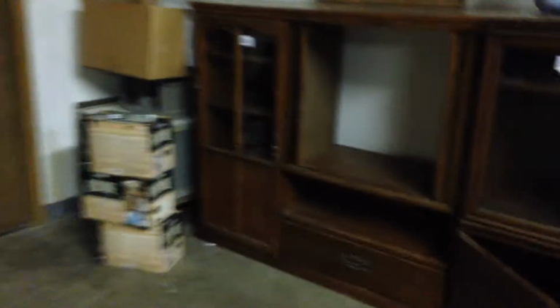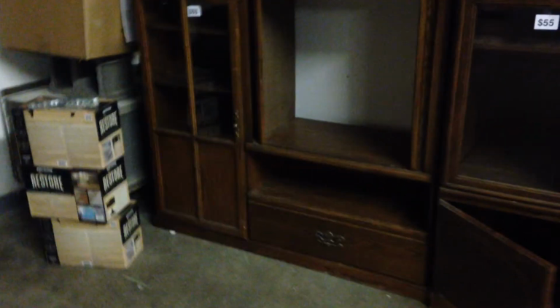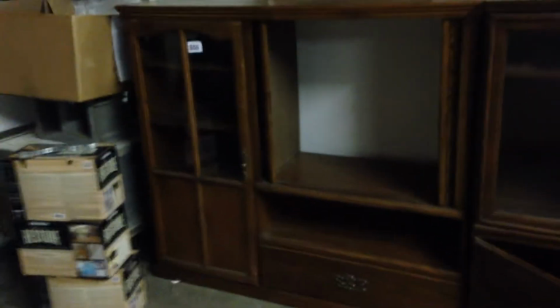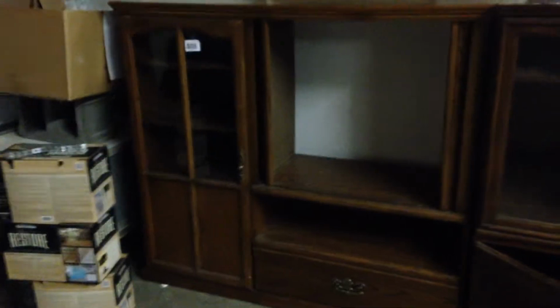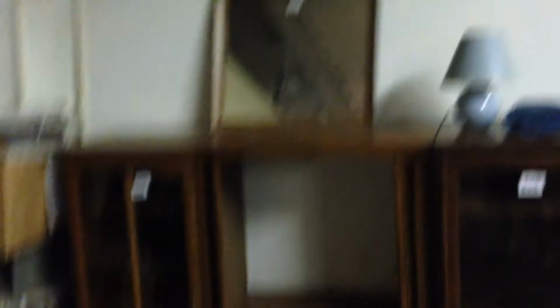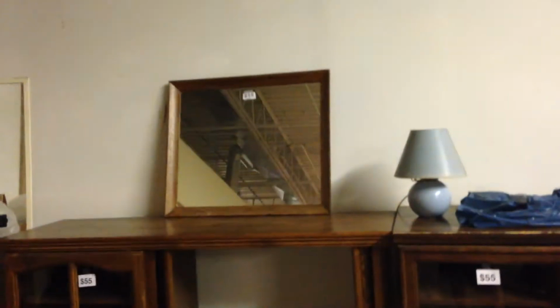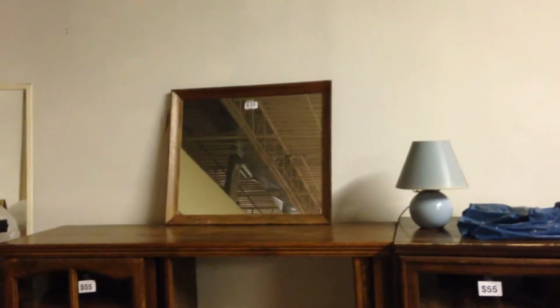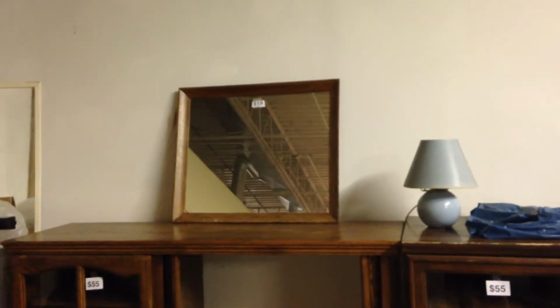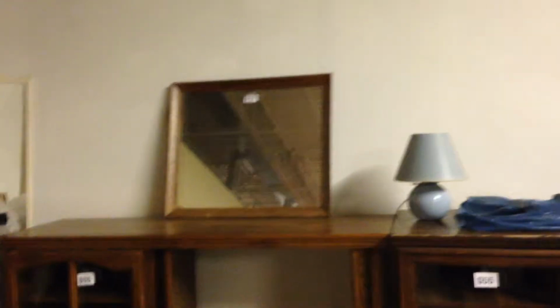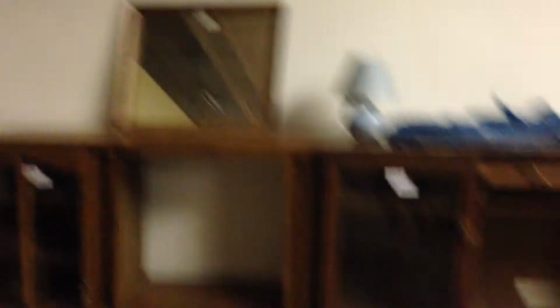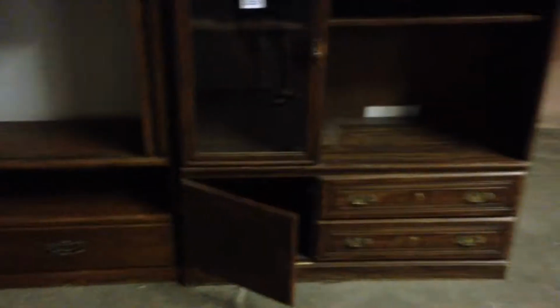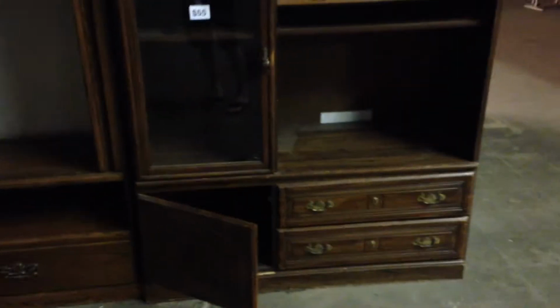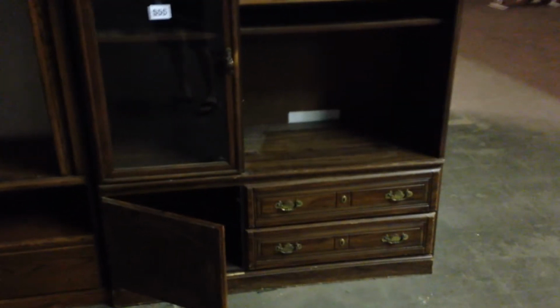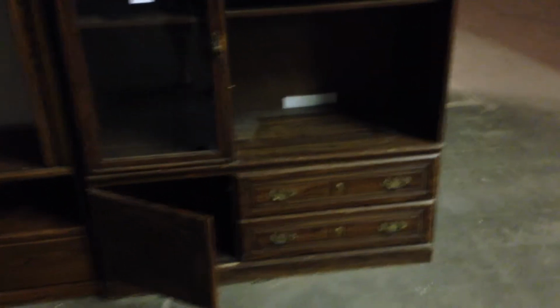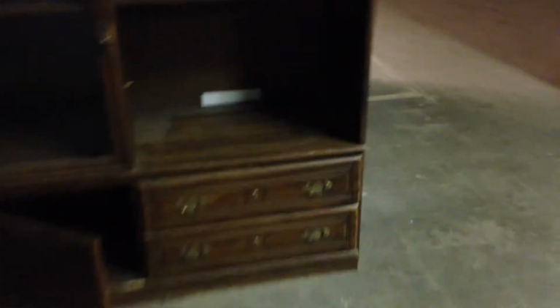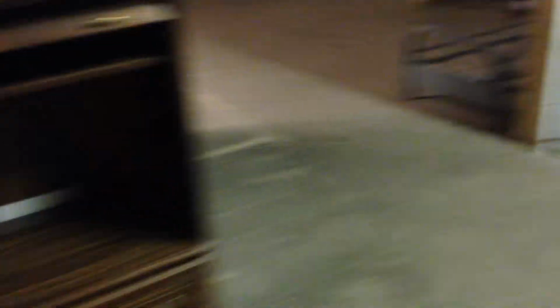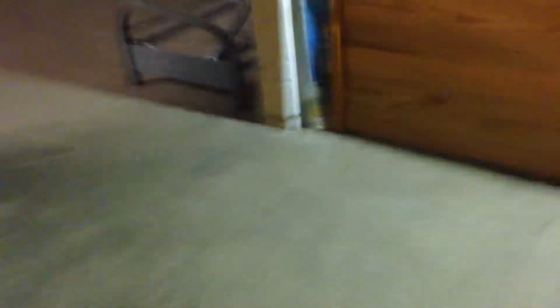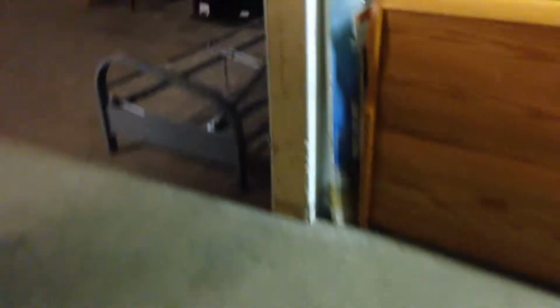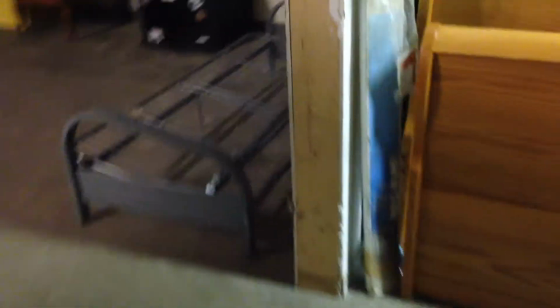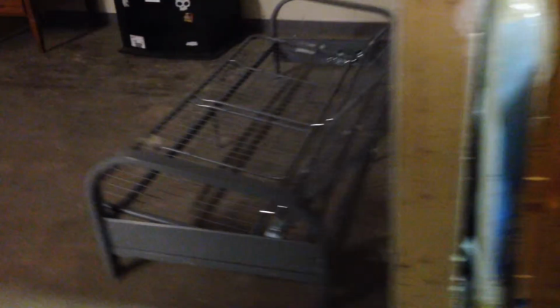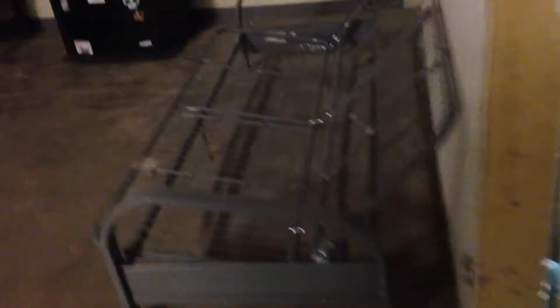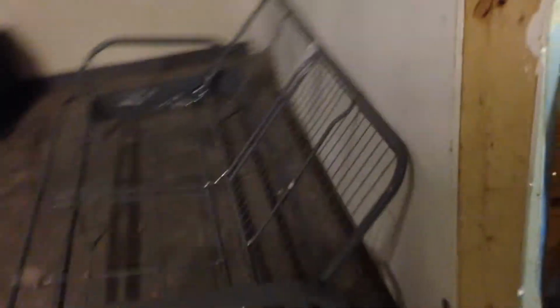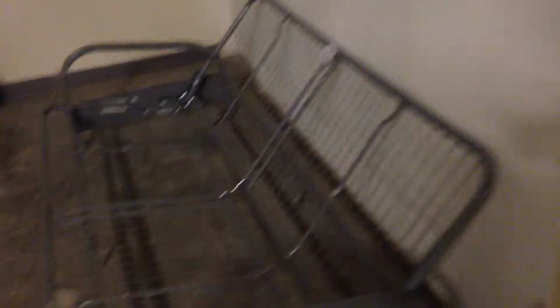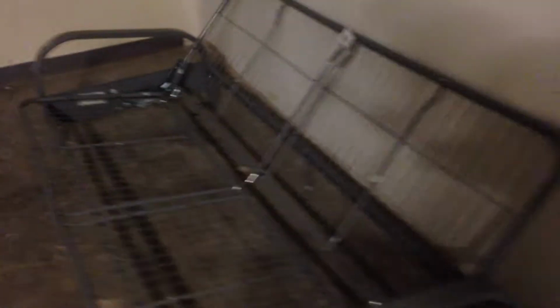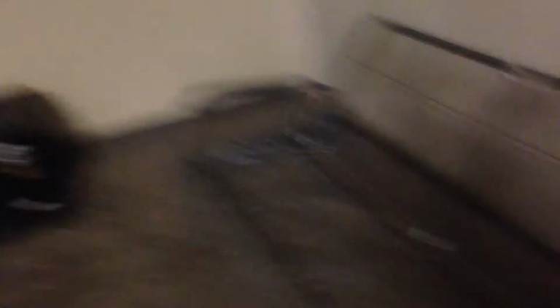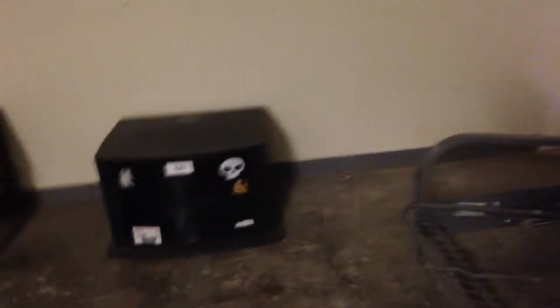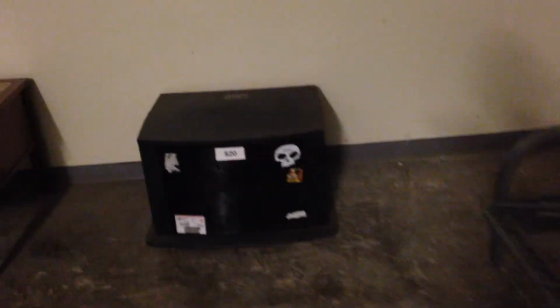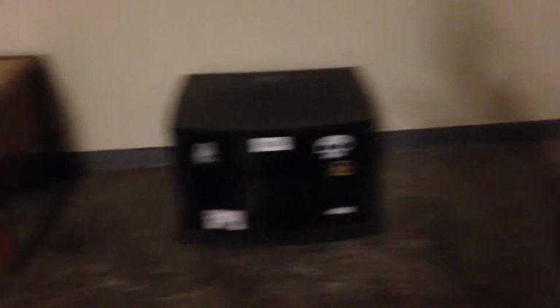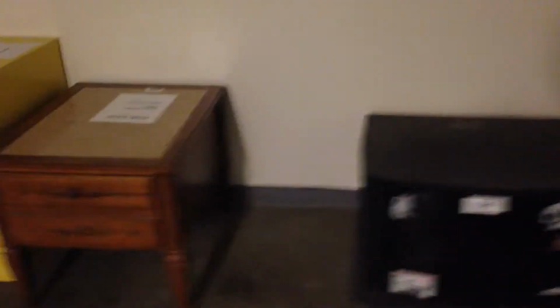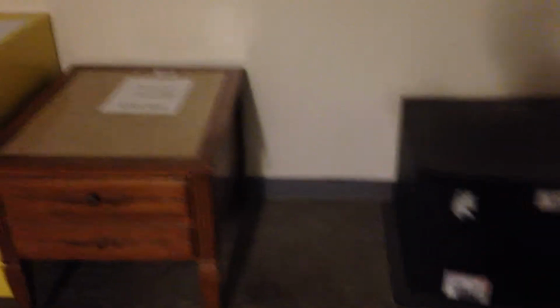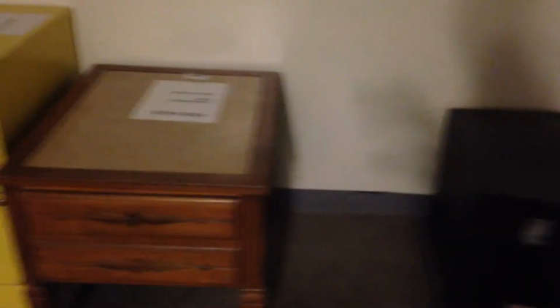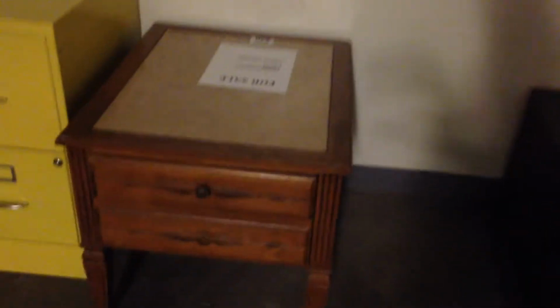$55 for the entertainment center, $15 for the mirror, and $55 for this entertainment center. Futon frame is $35. $20, $30.